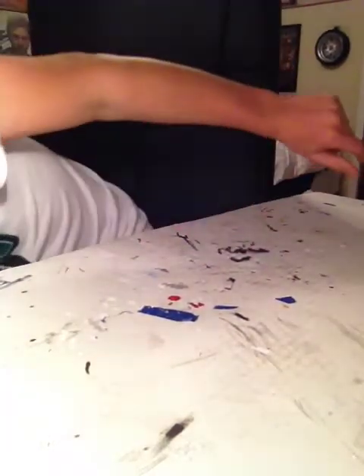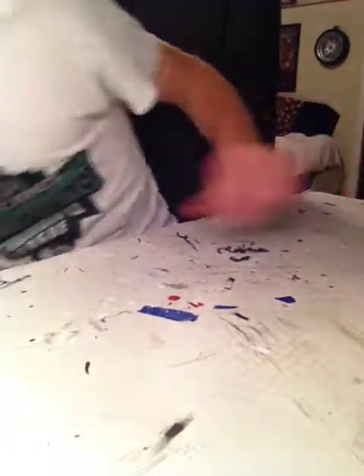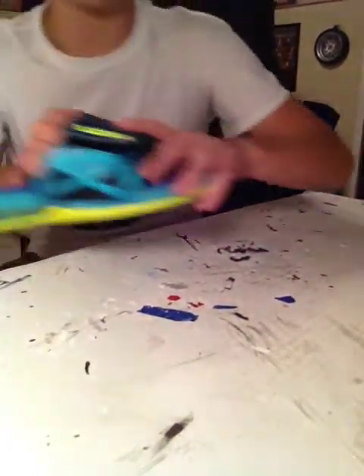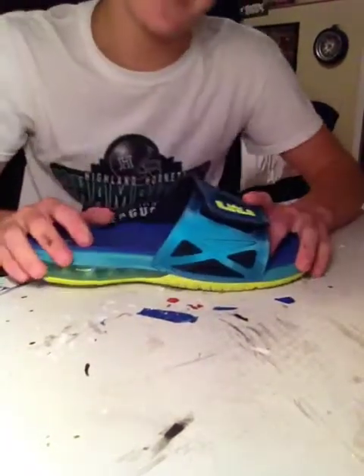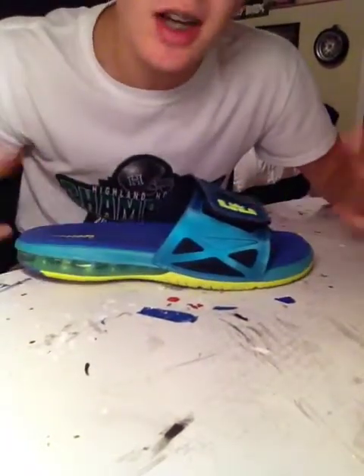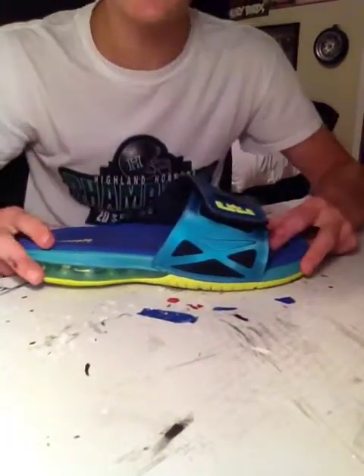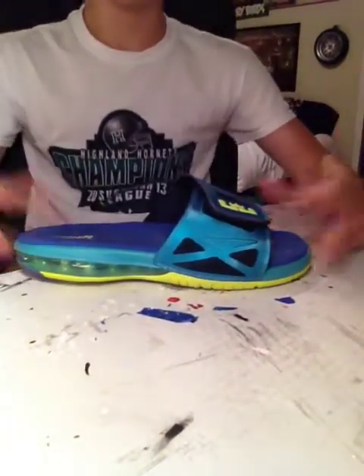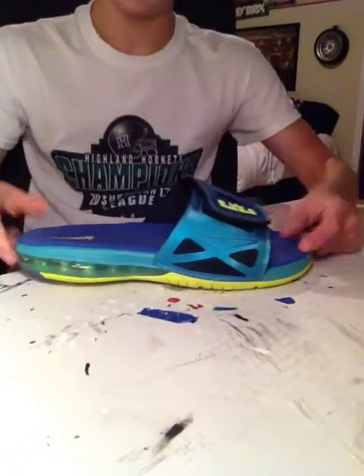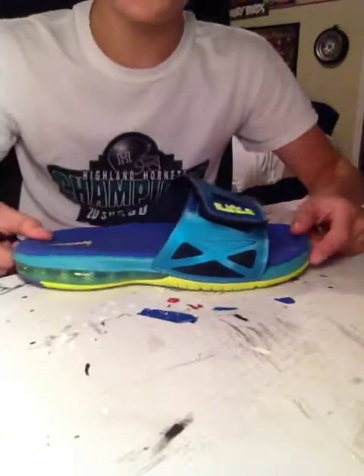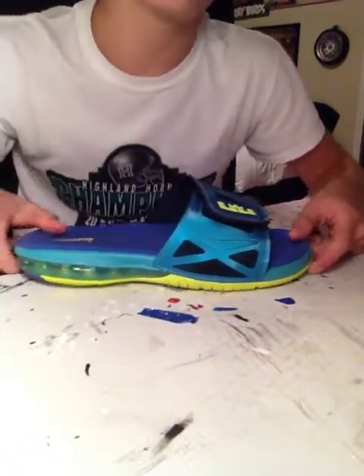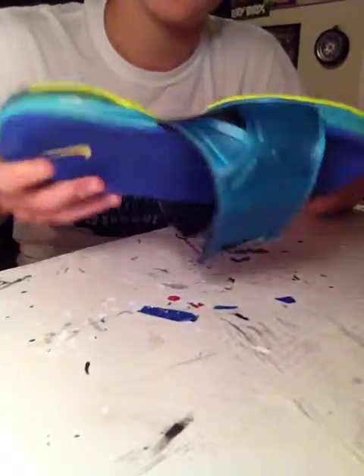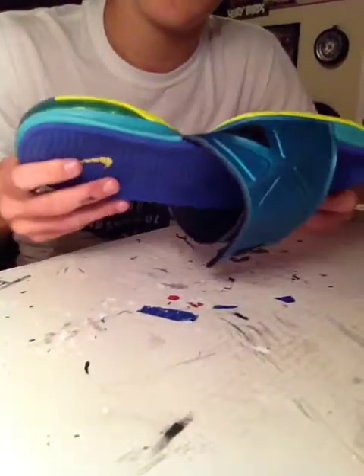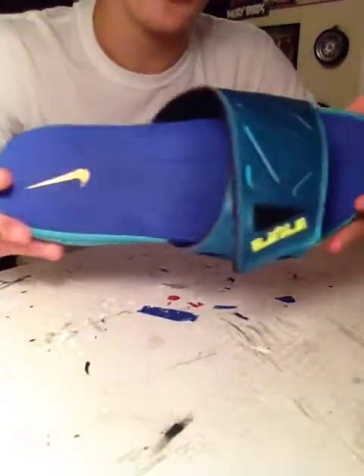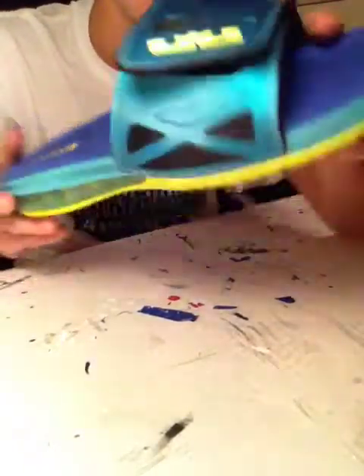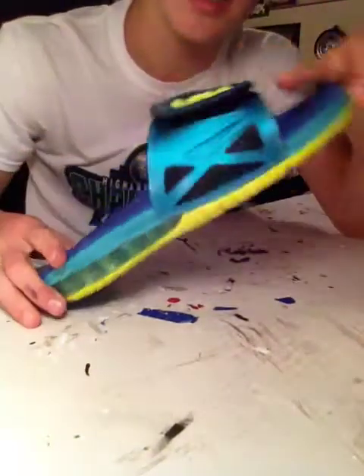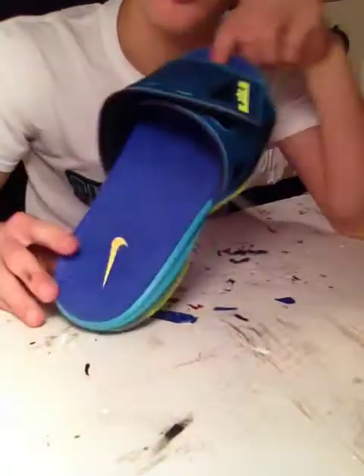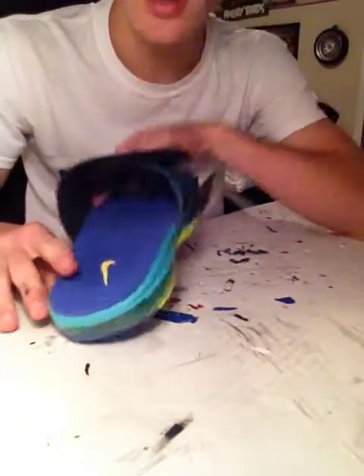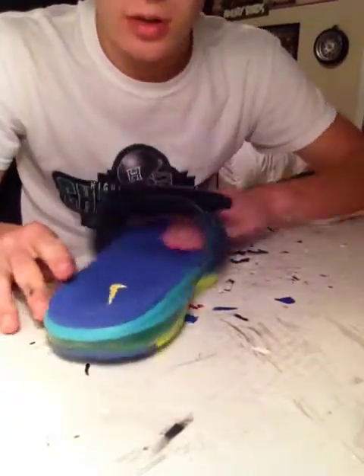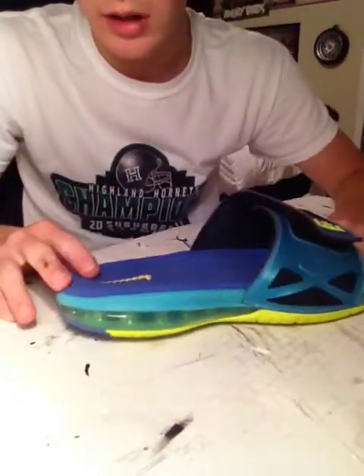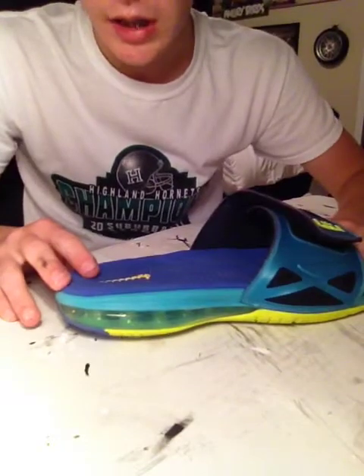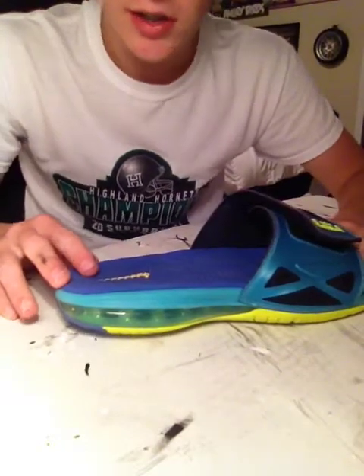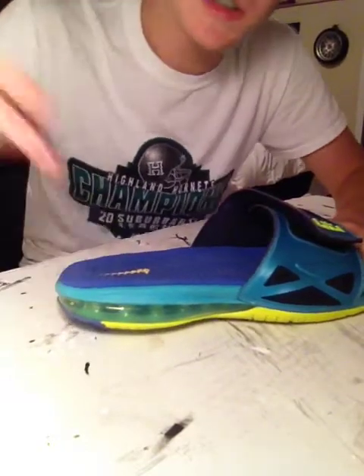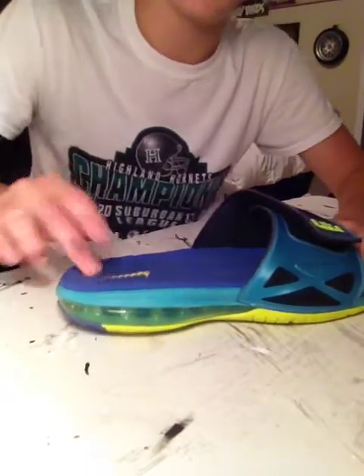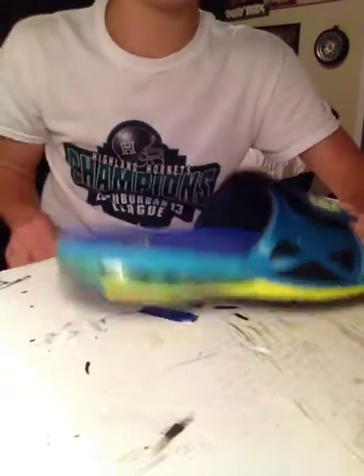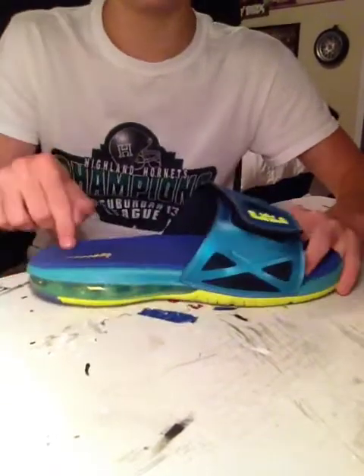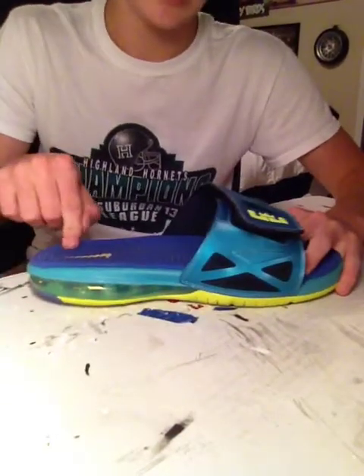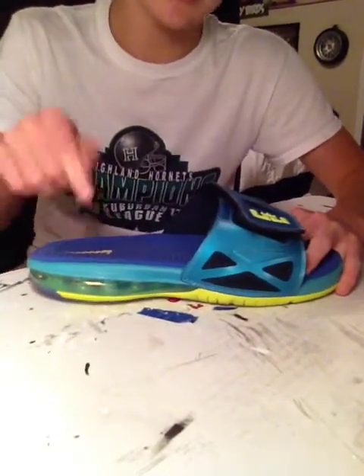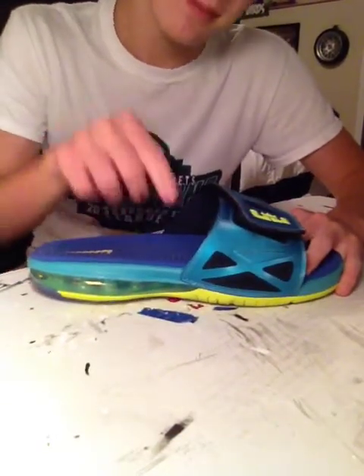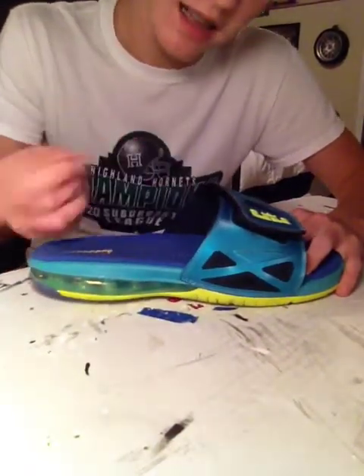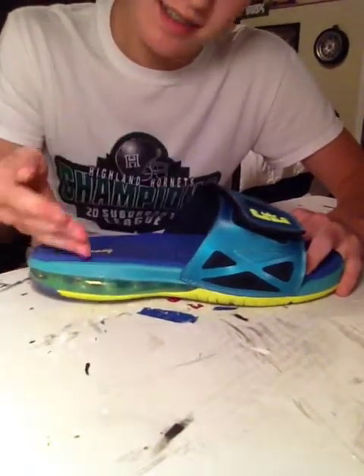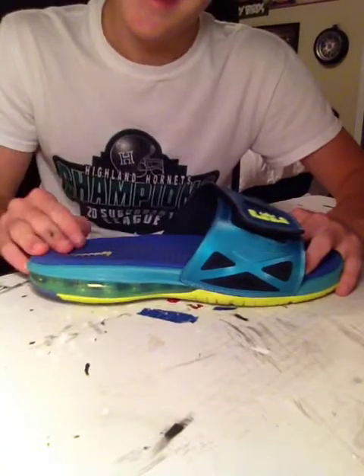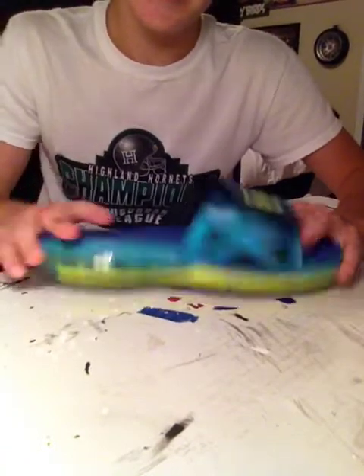Next, I got that summer hot pool shoe — well, slide. I got the LeBron V2 Air Max unit slide. It's nice.